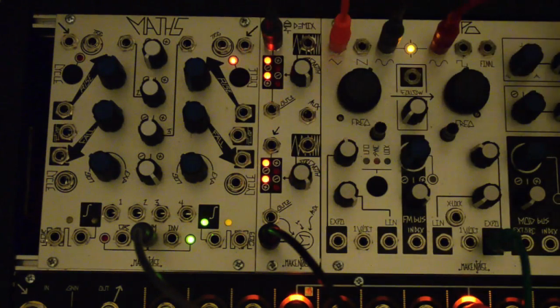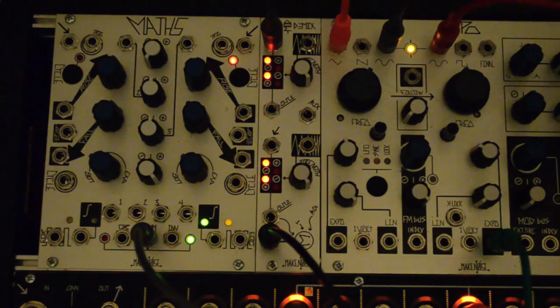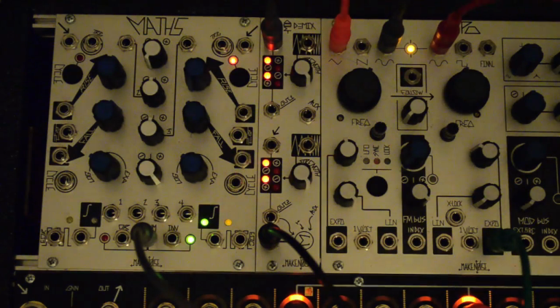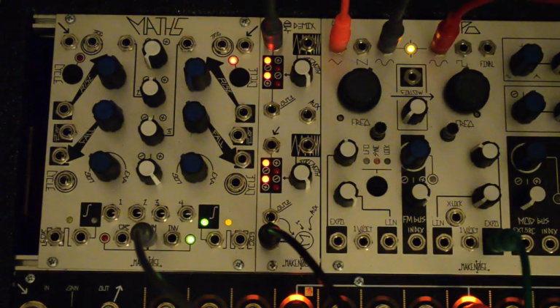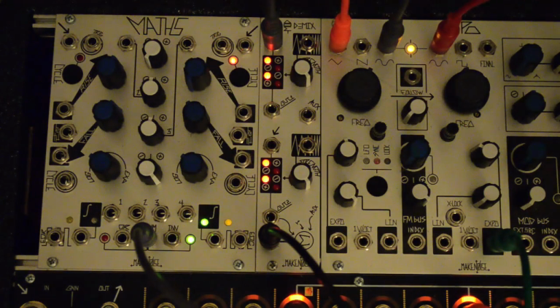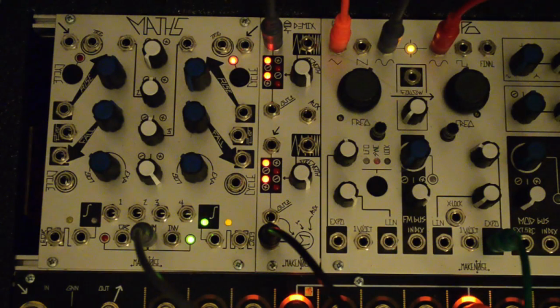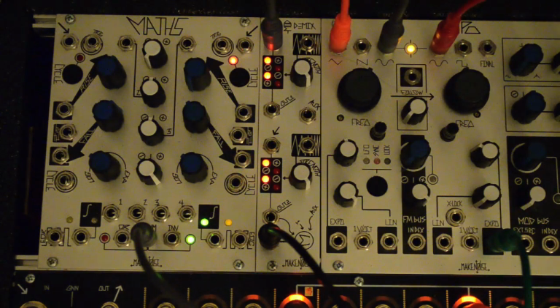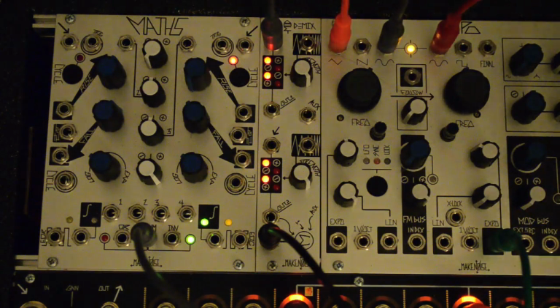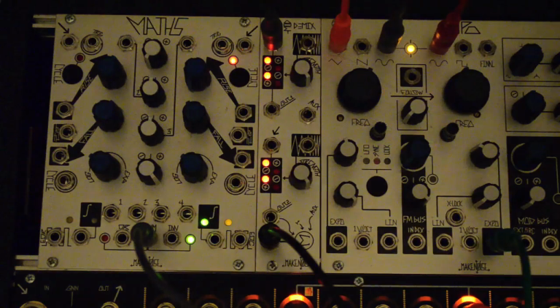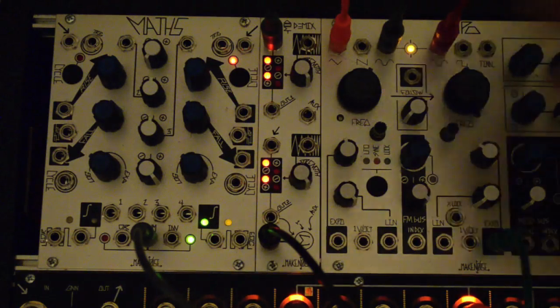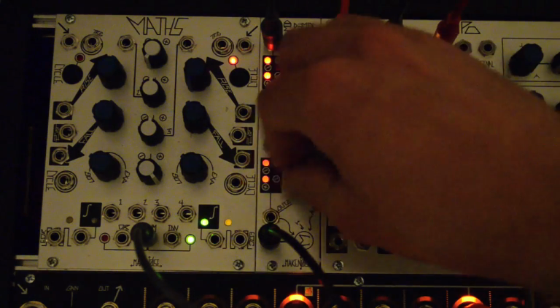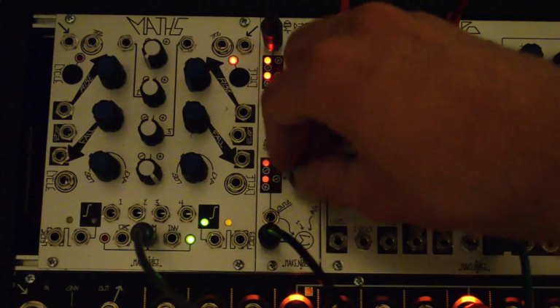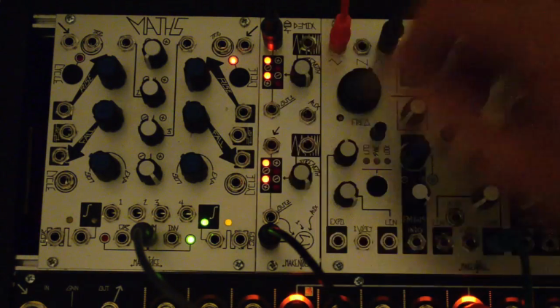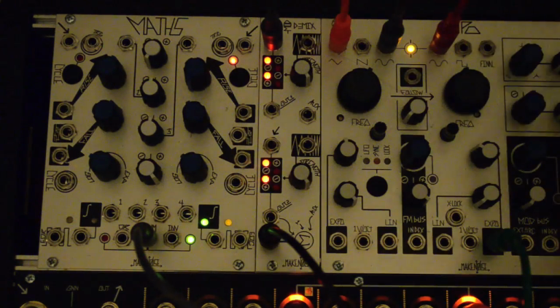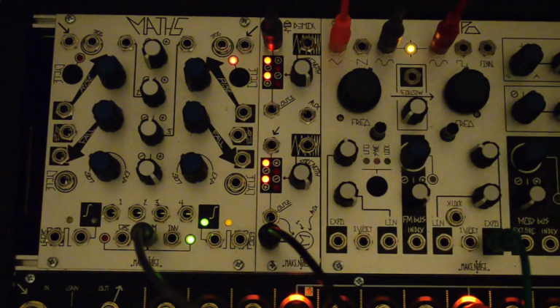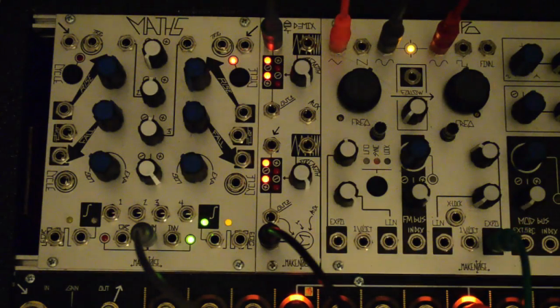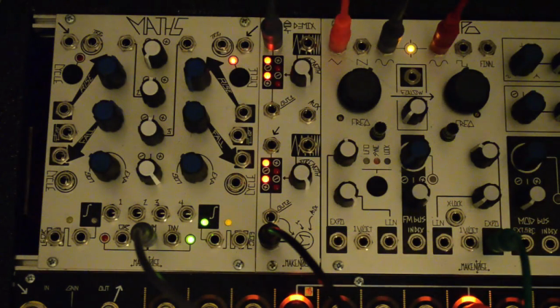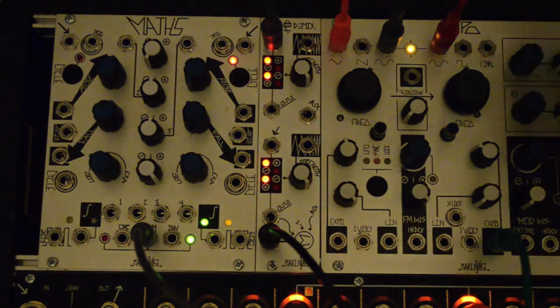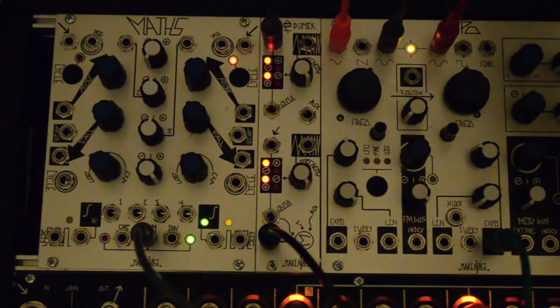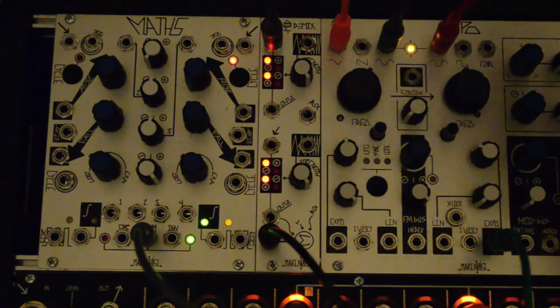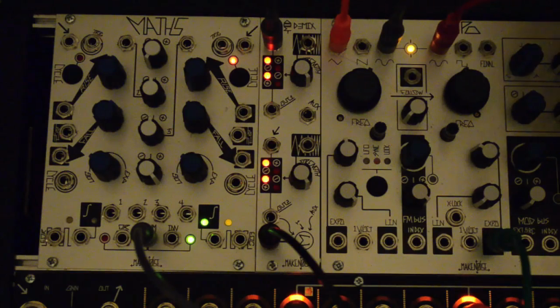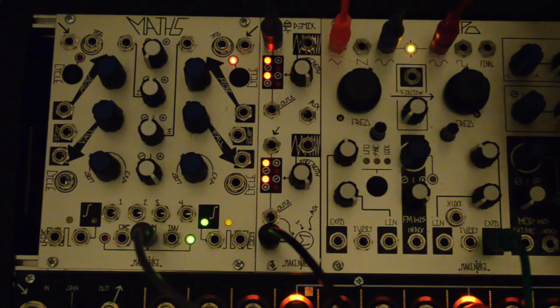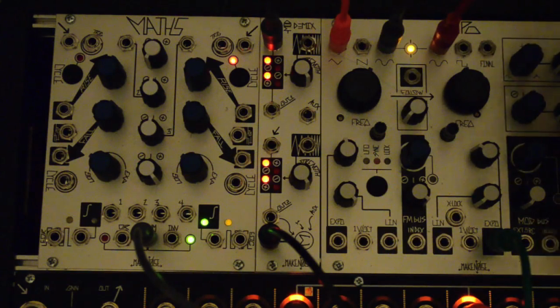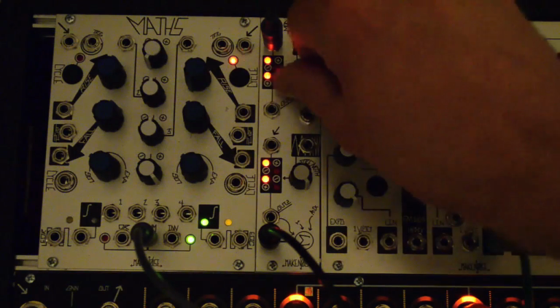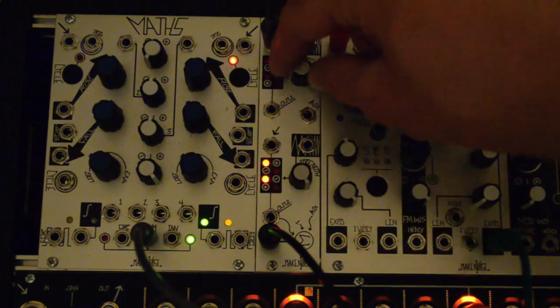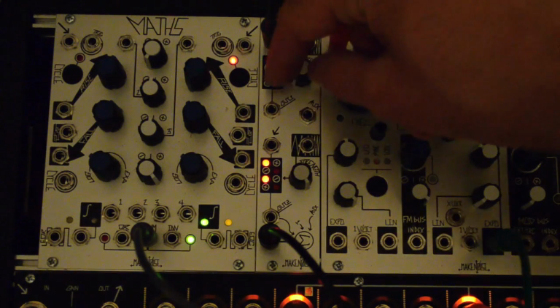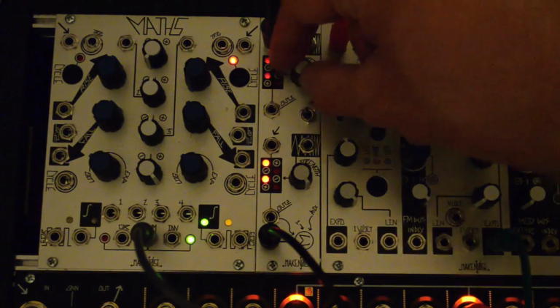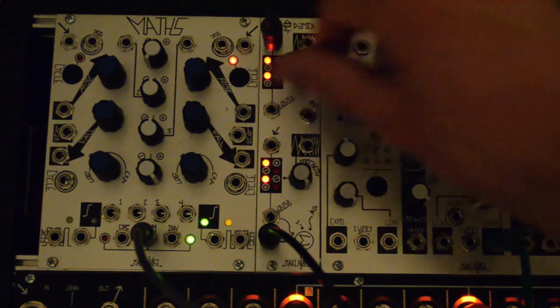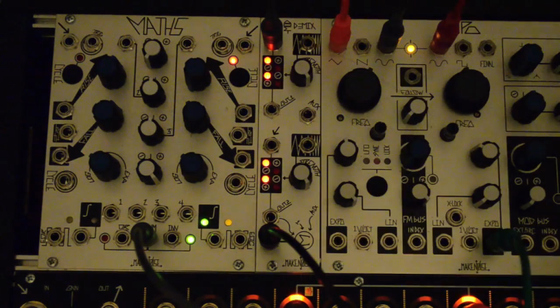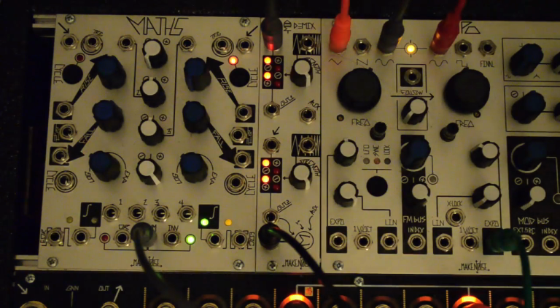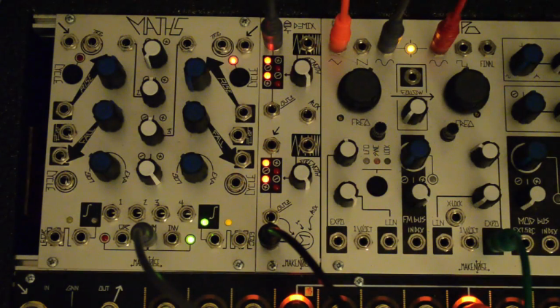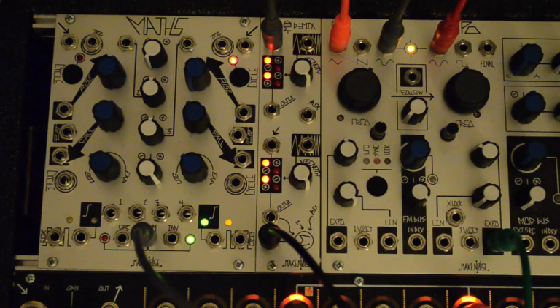The new version retains normalization of the channel 1 output to the channel 2 input. The panel controls are now combo knobs, functioning as input attenuators when a cable is present in the carrier input, and as panel controls when no cable is present.